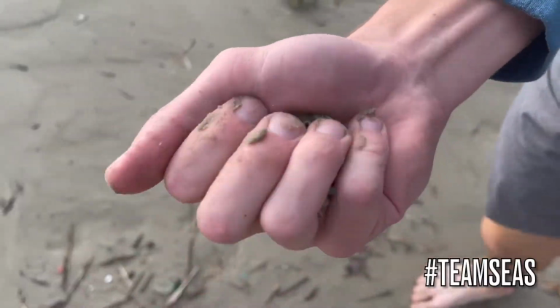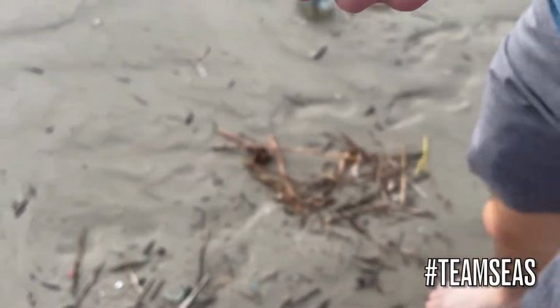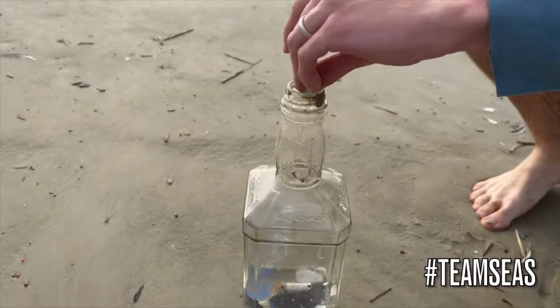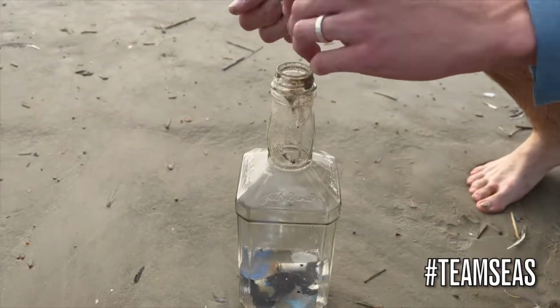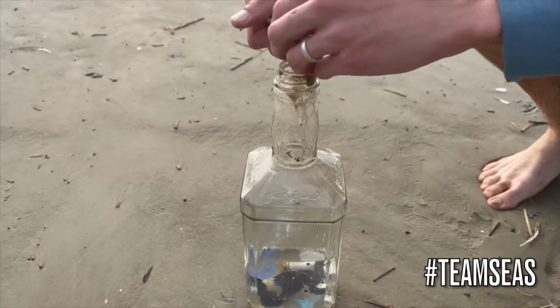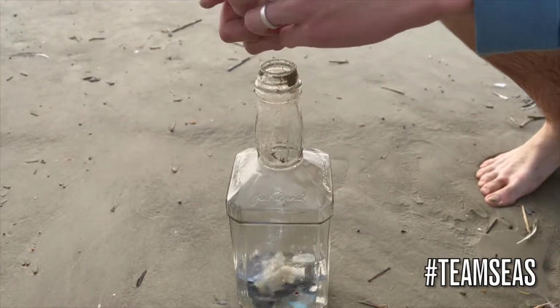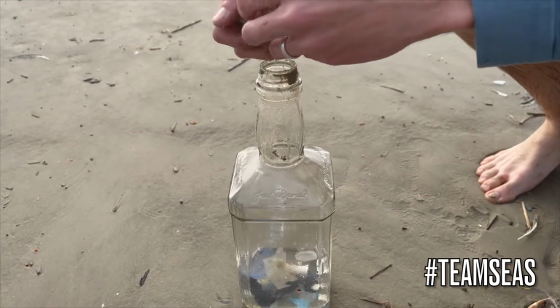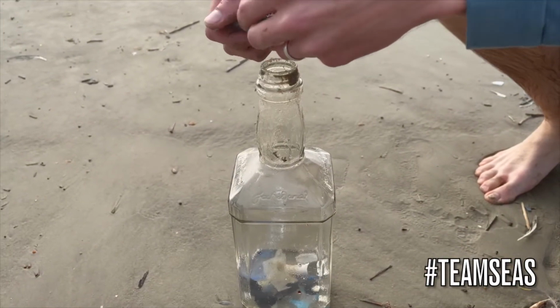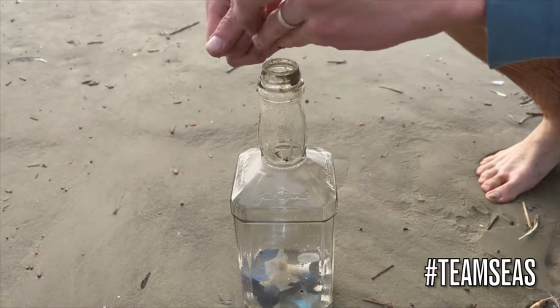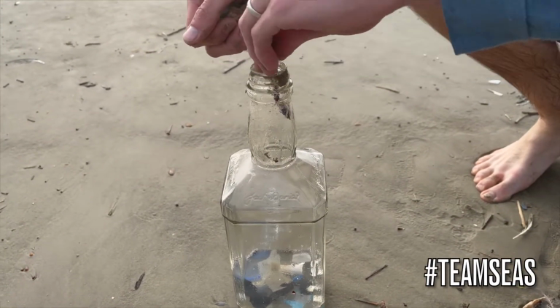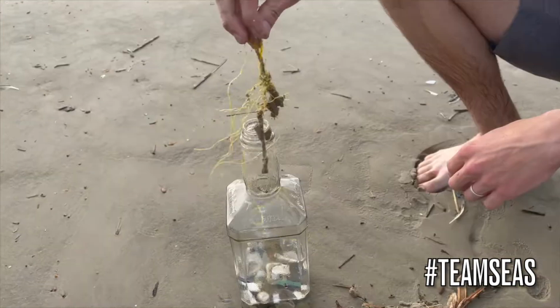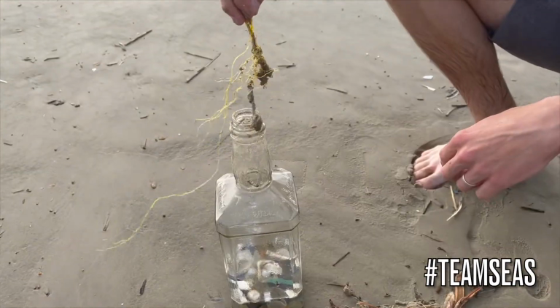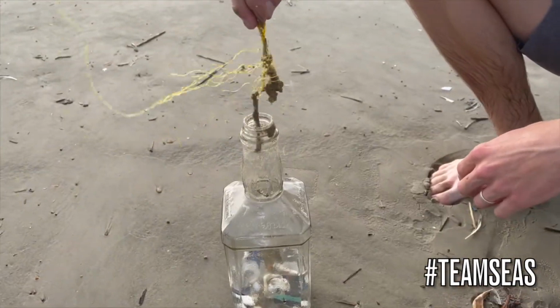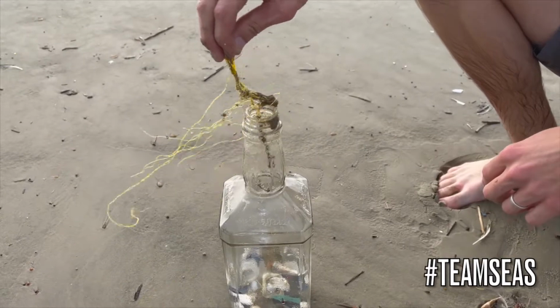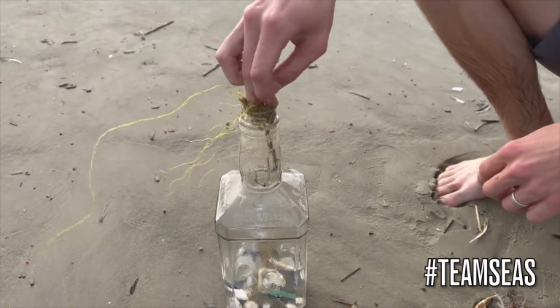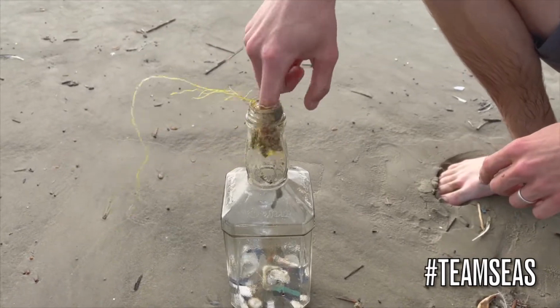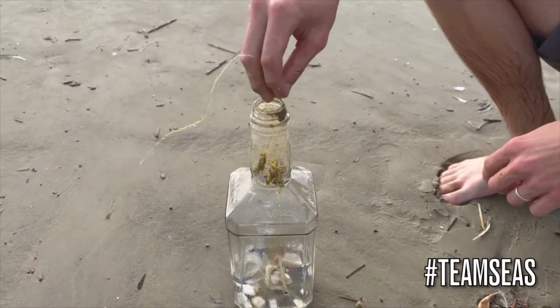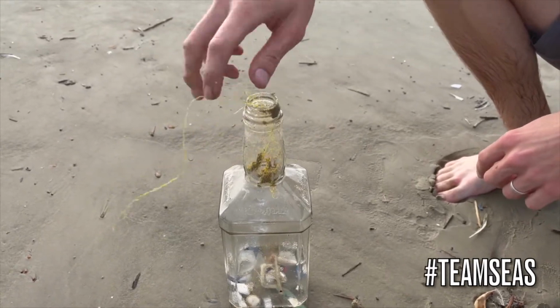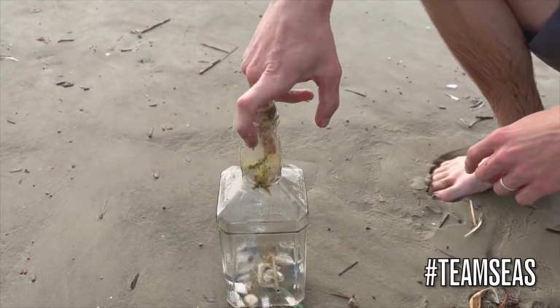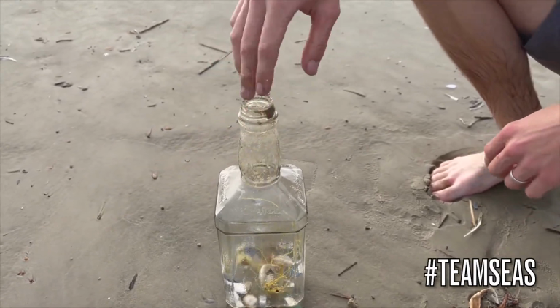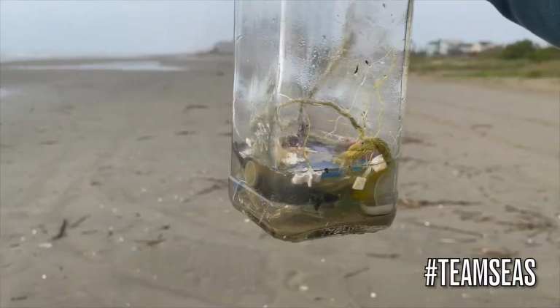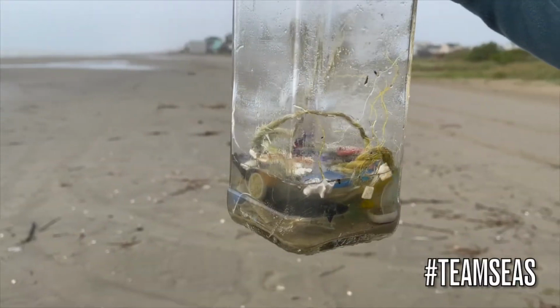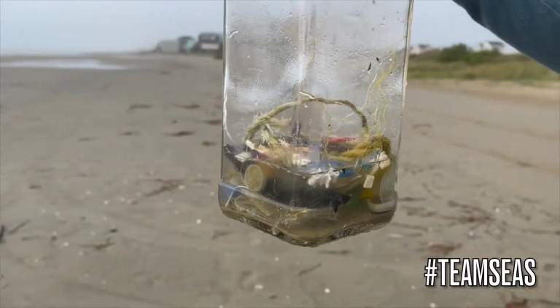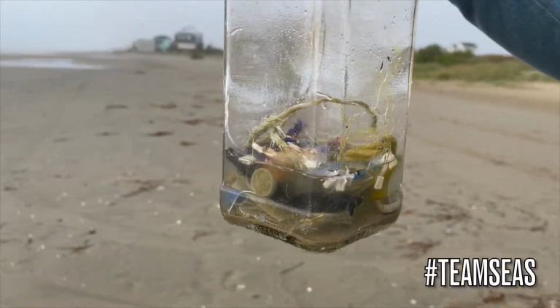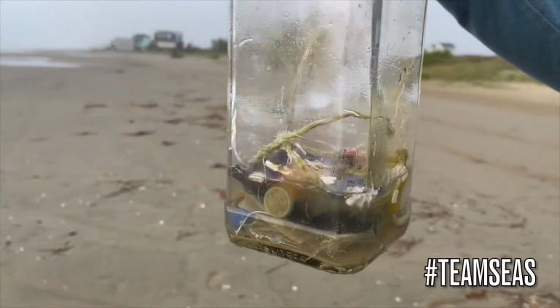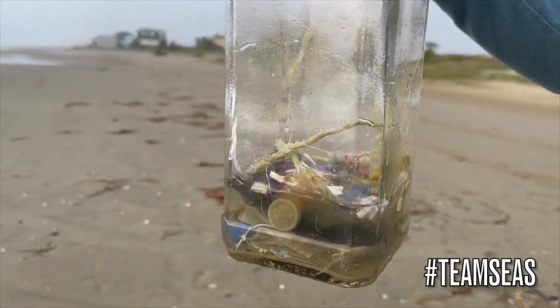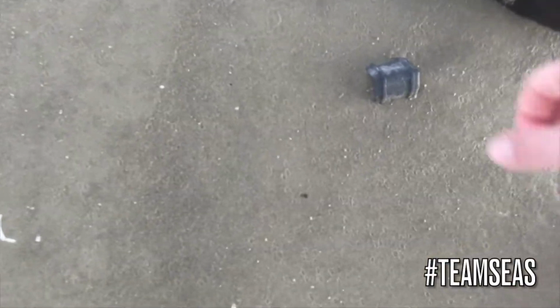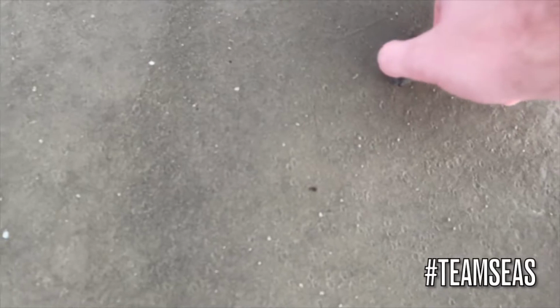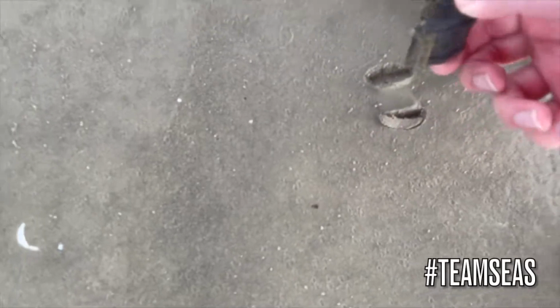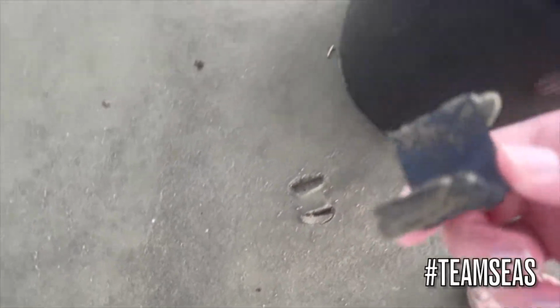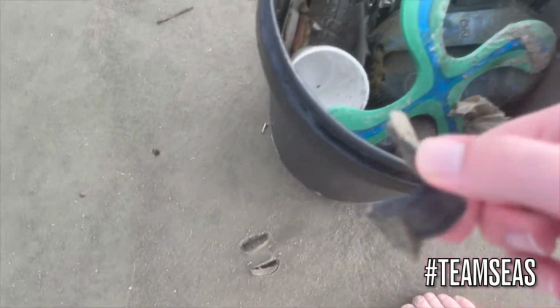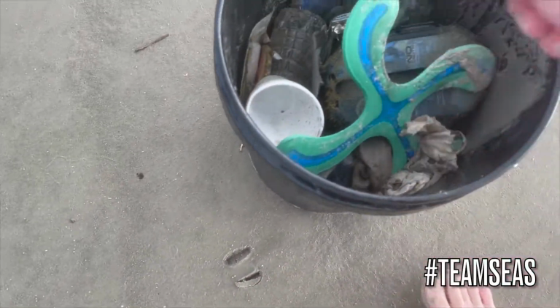Today, we're picking up trash in Galveston, Texas on the Gulf Coast. Galveston has a history of trashy beaches, making it a great place to fill our jar.